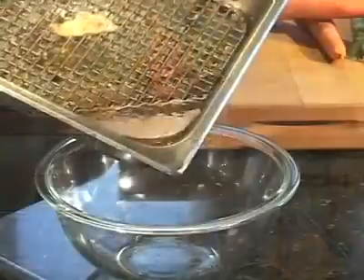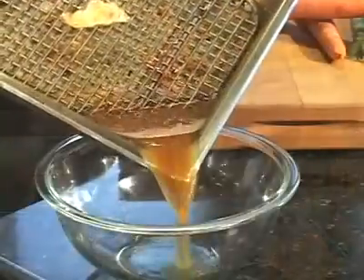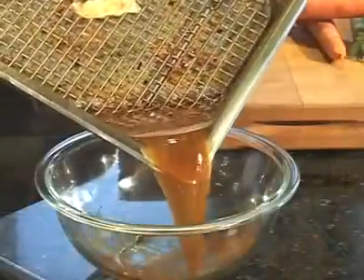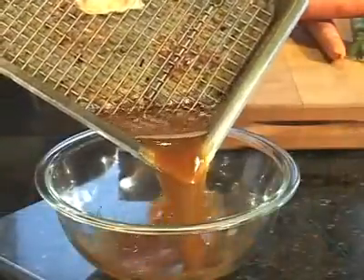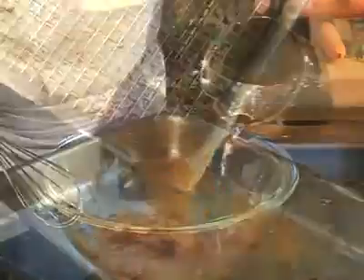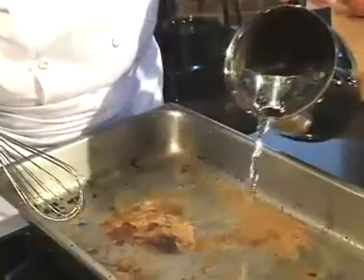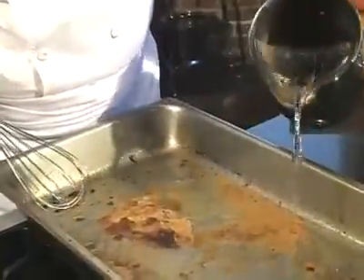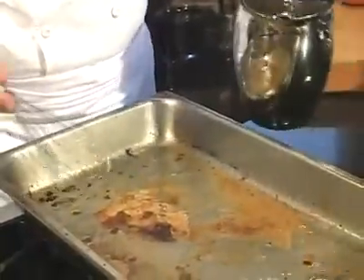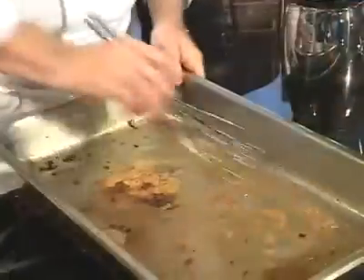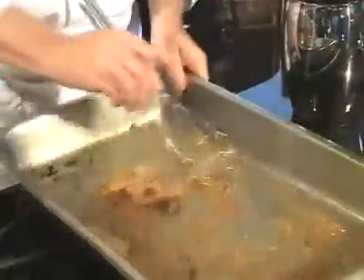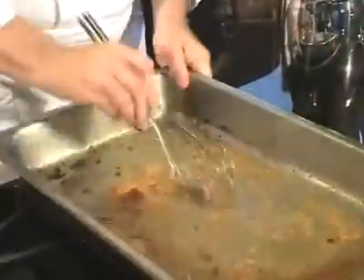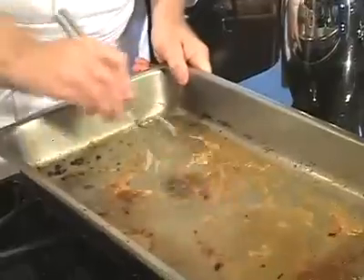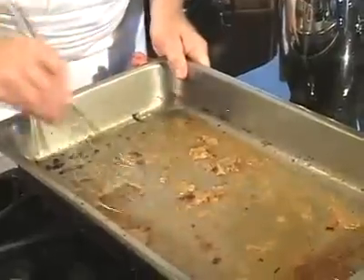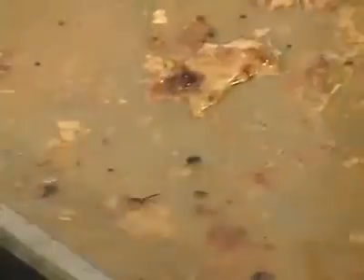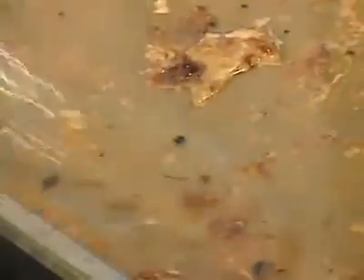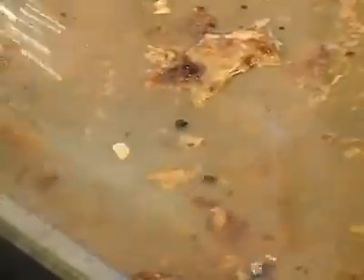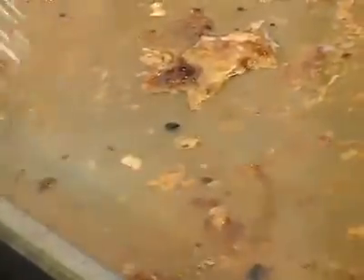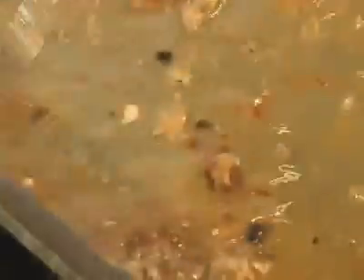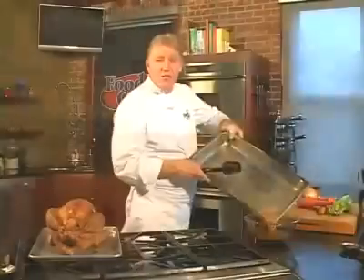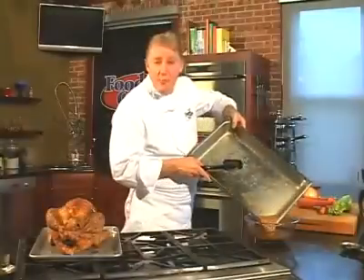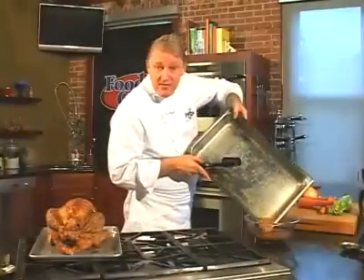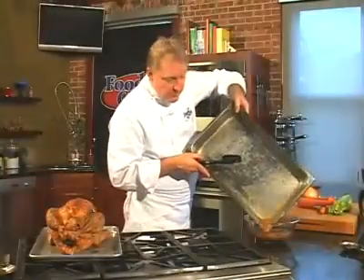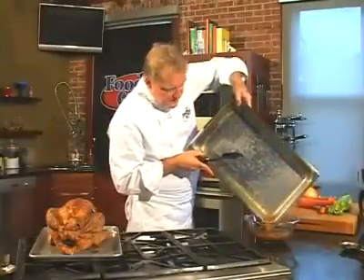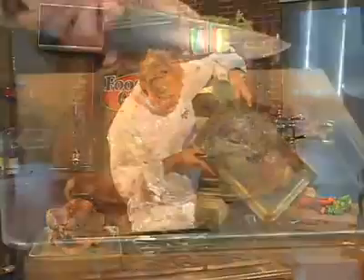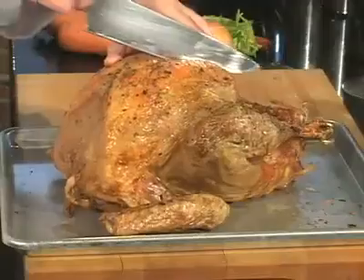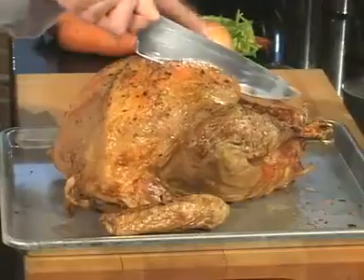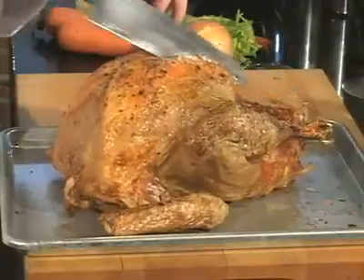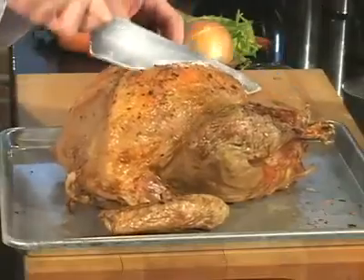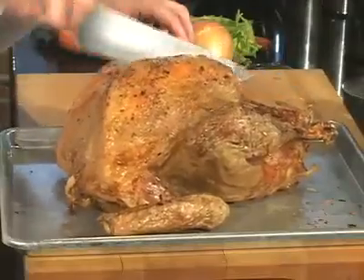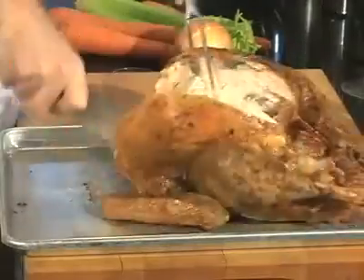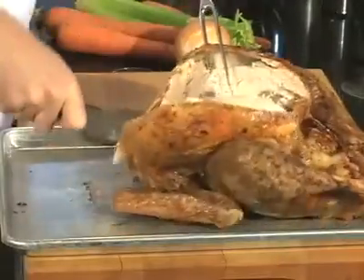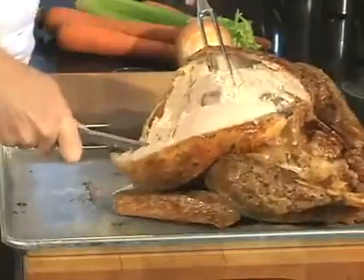Drain all the juice. Add a little water to the roasting pan and scrape loose all those nuggets of joy — this is where the best flavor is. Then remove the breasts and save them for turkey sandwiches.